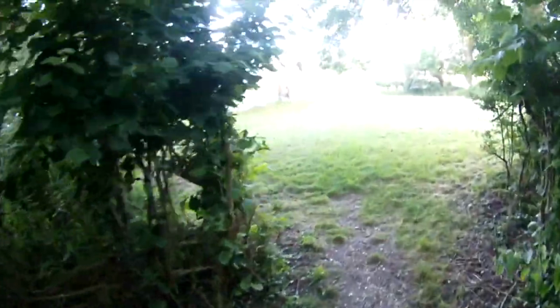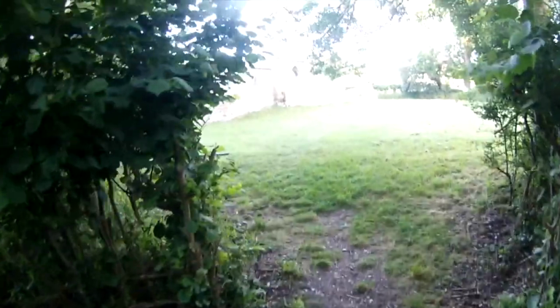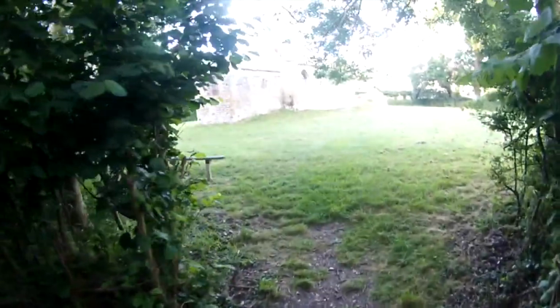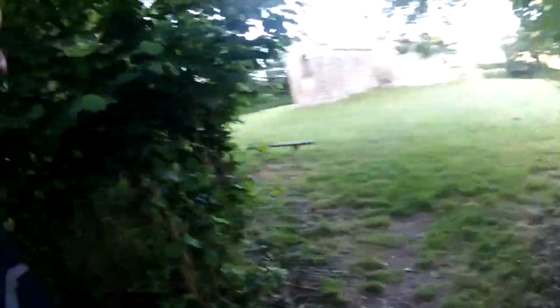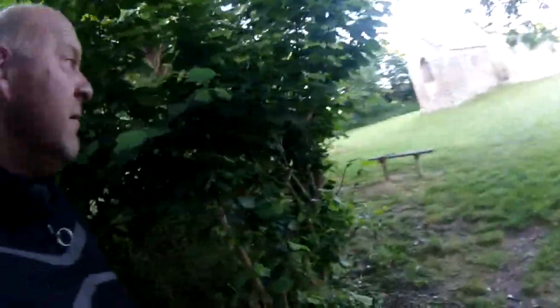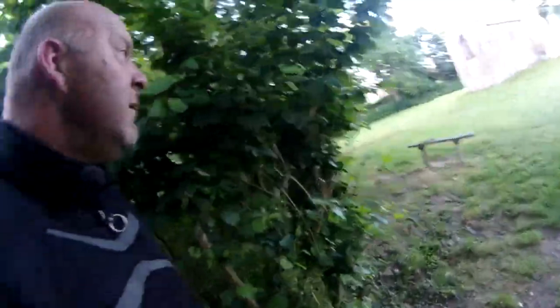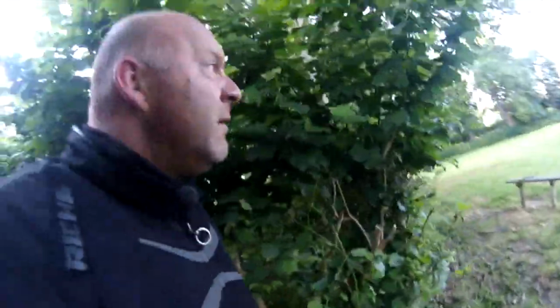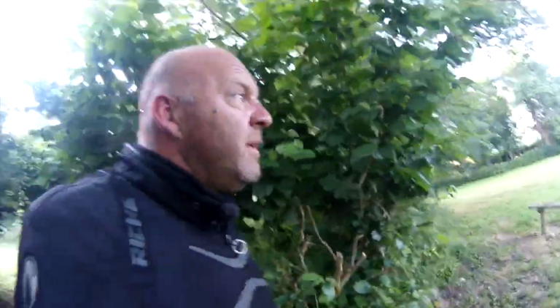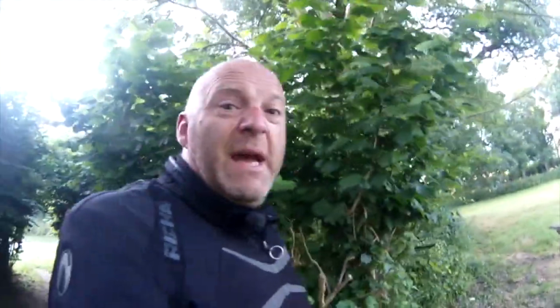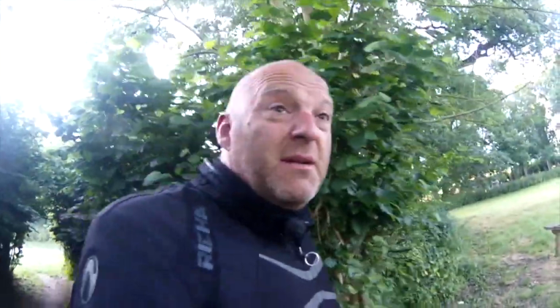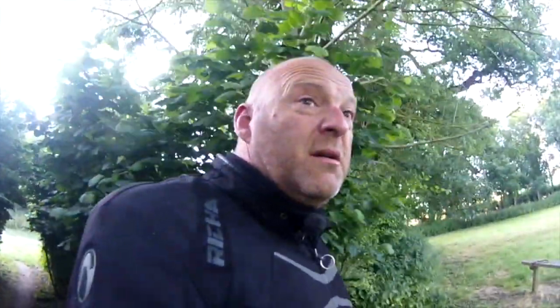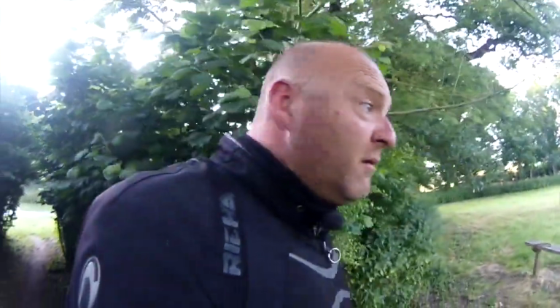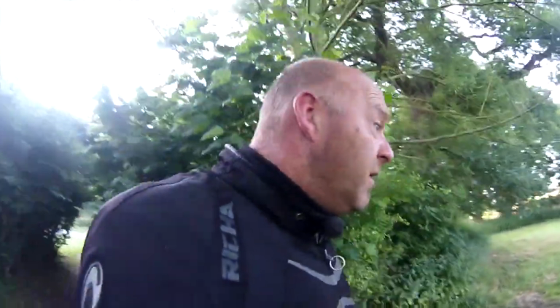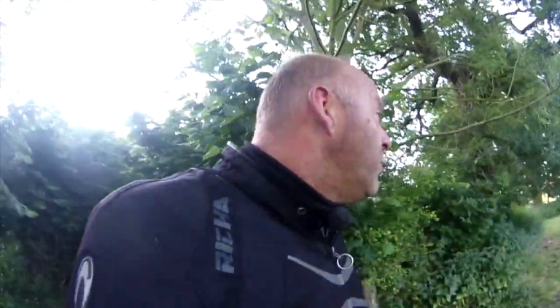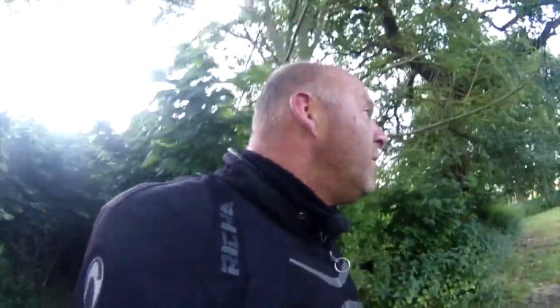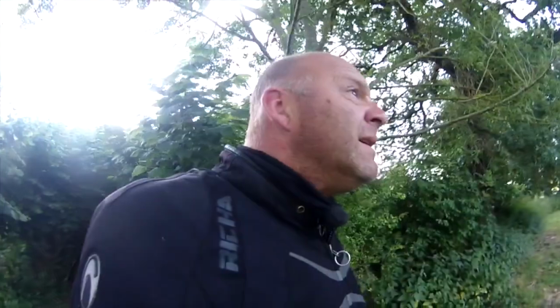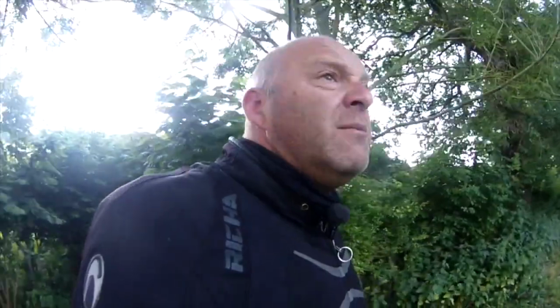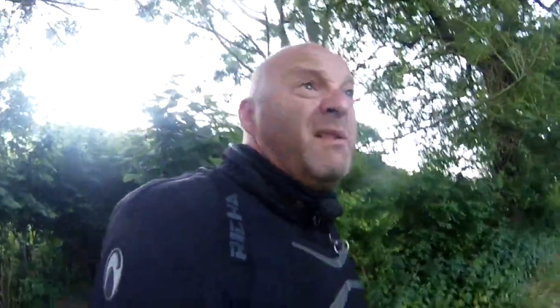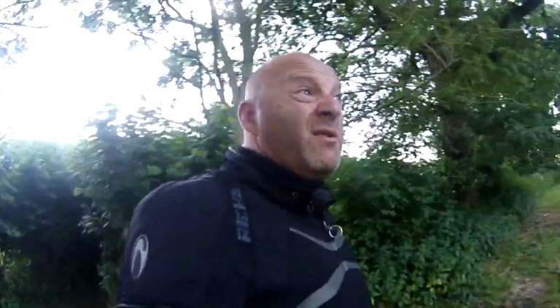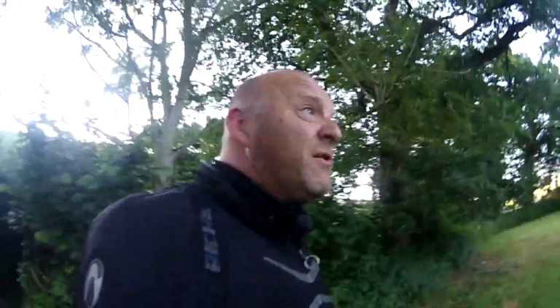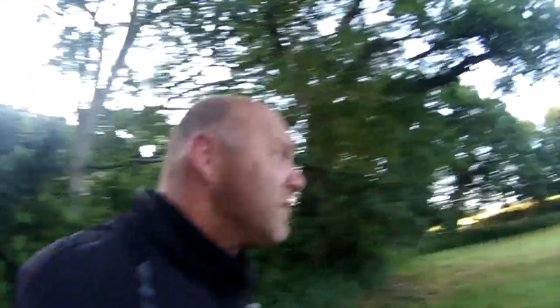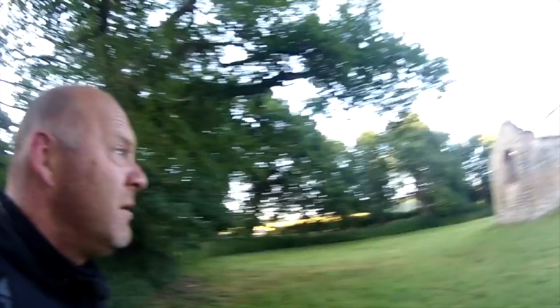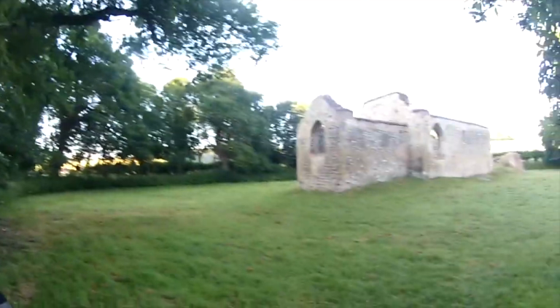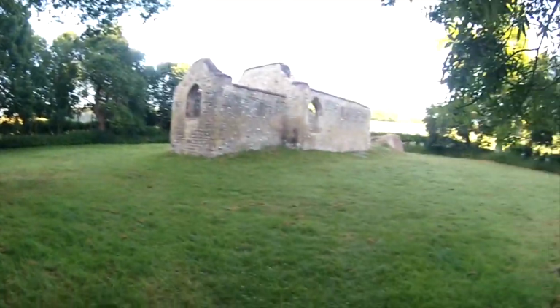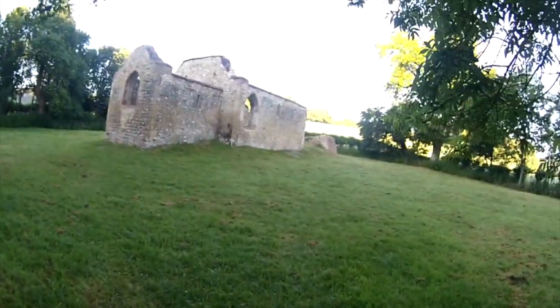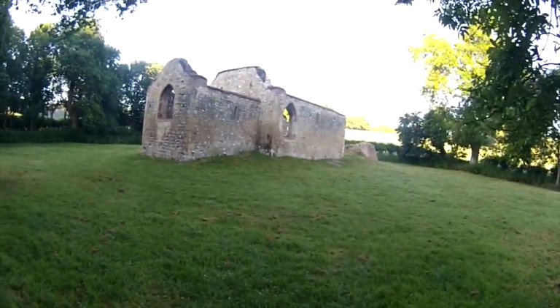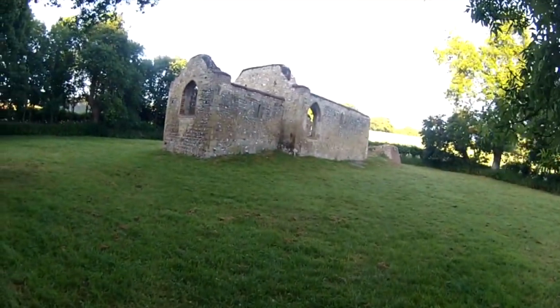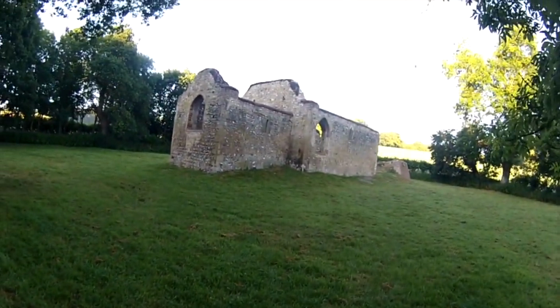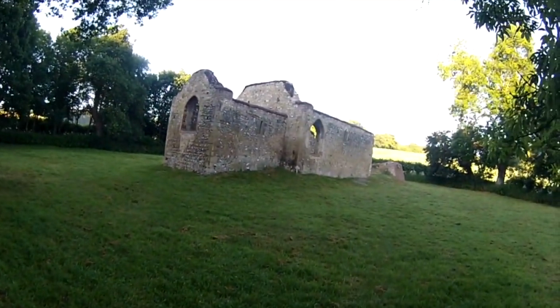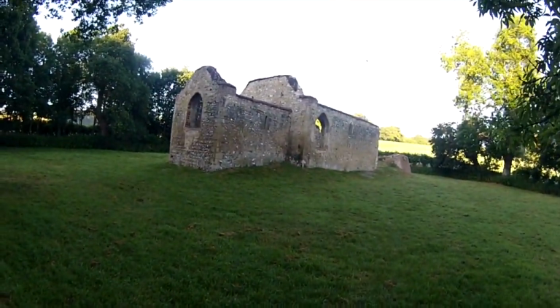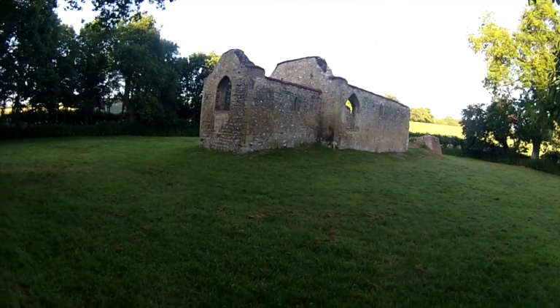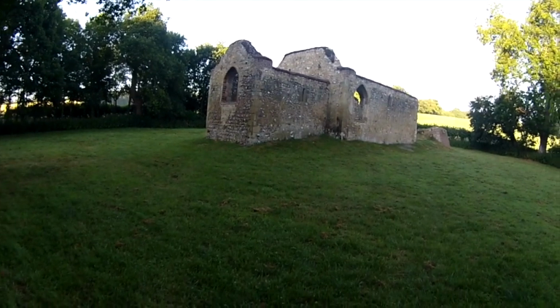Now this is obviously being kept by the local people, maybe even the local parish council. But look at this — old ruins.